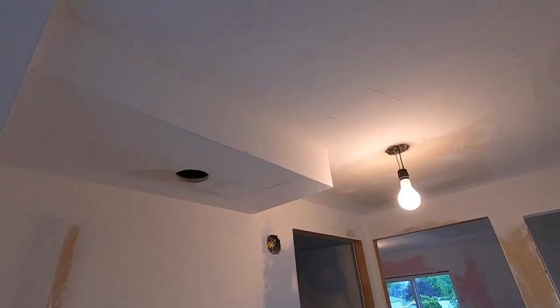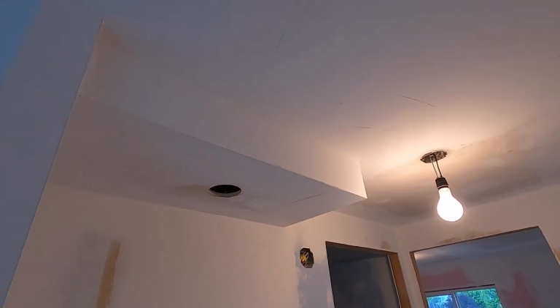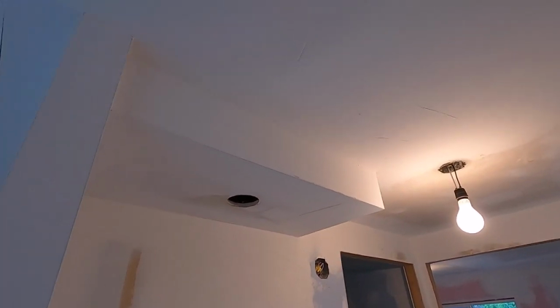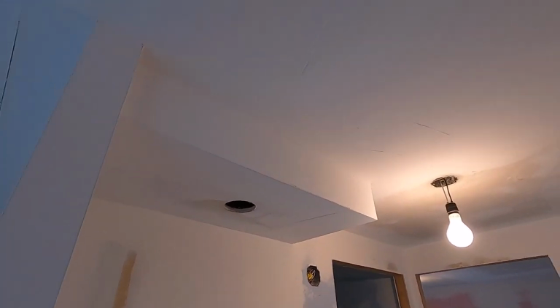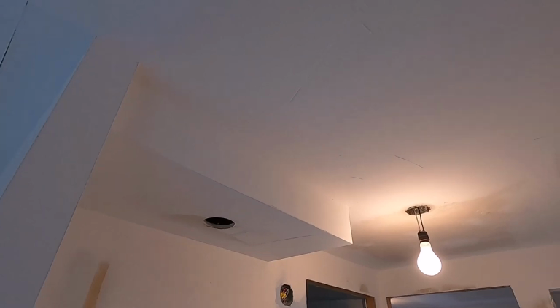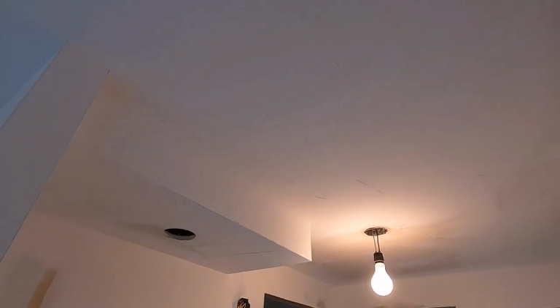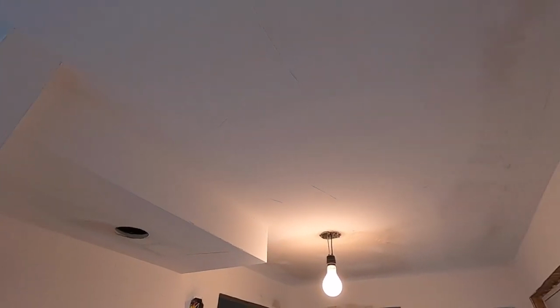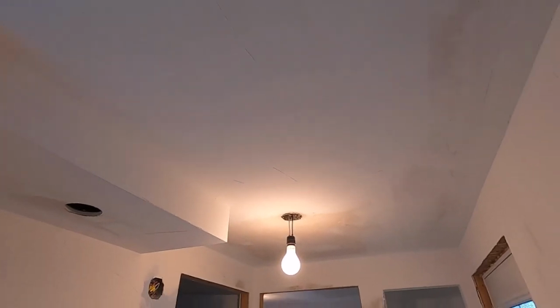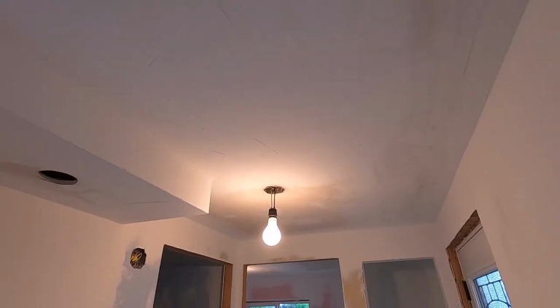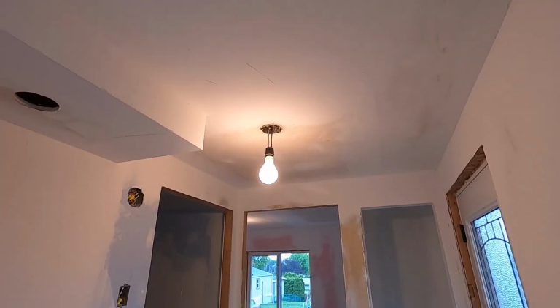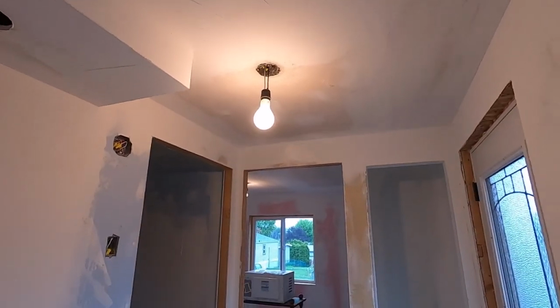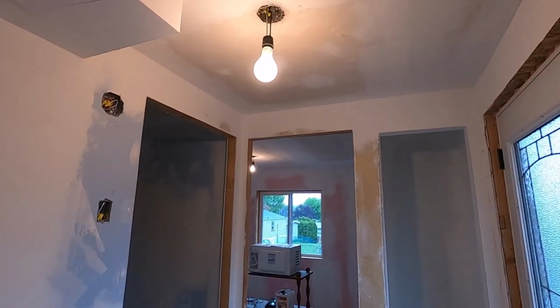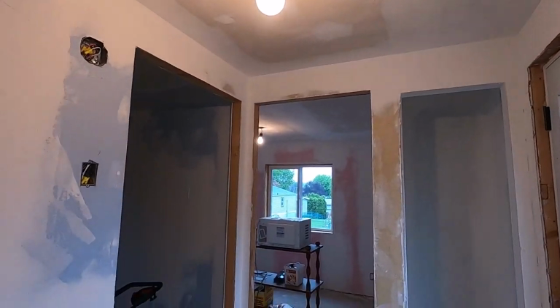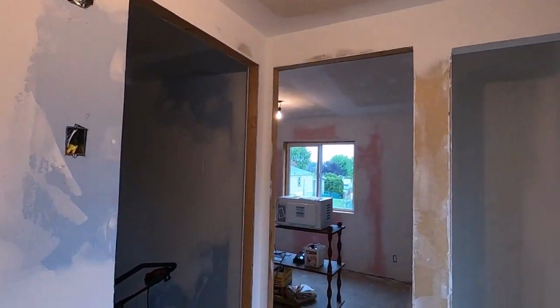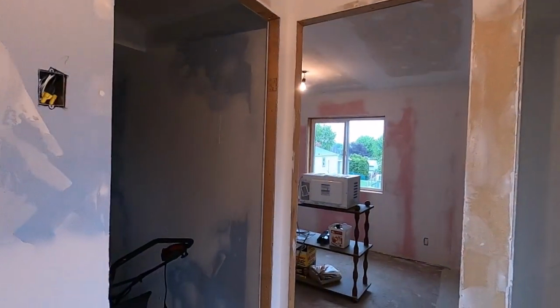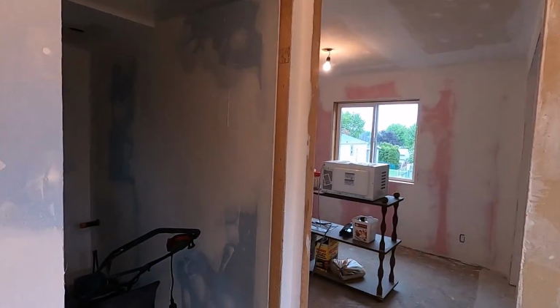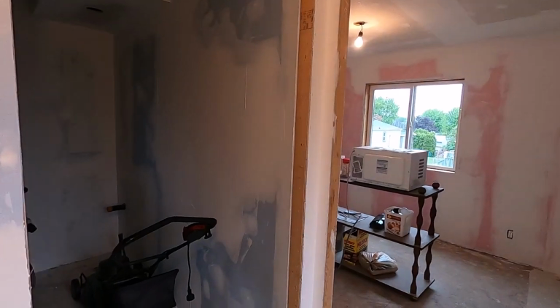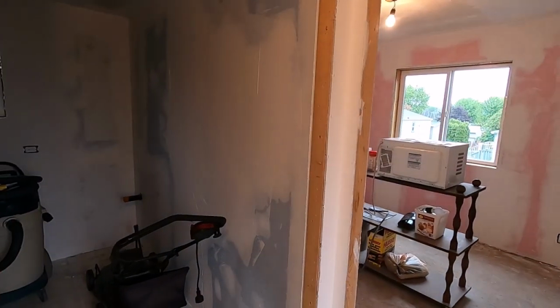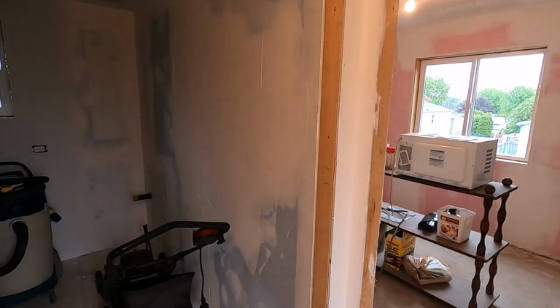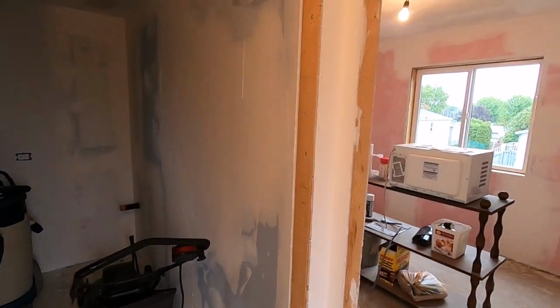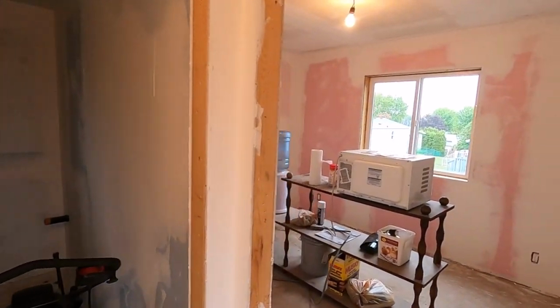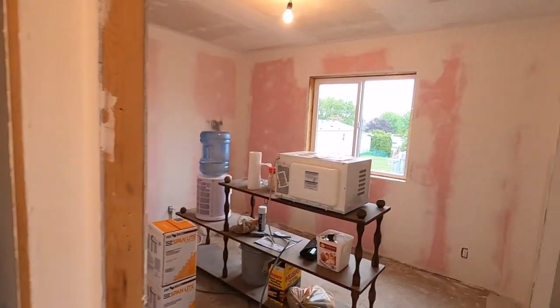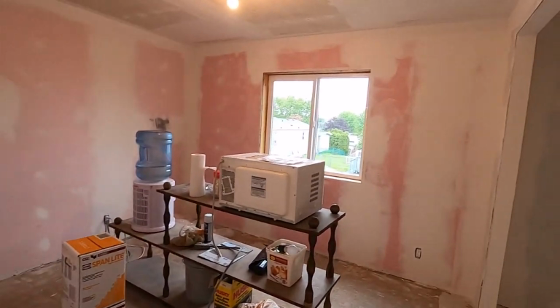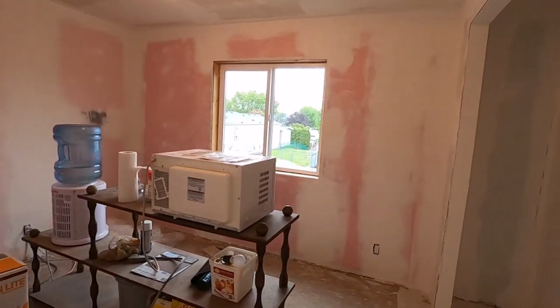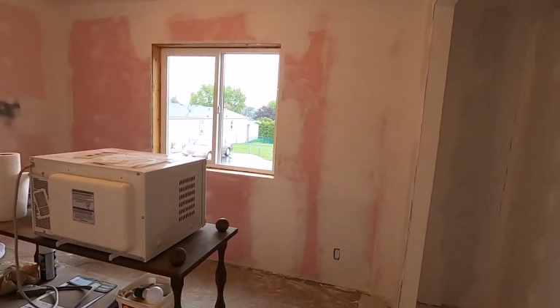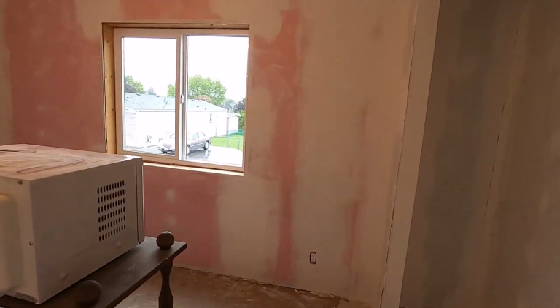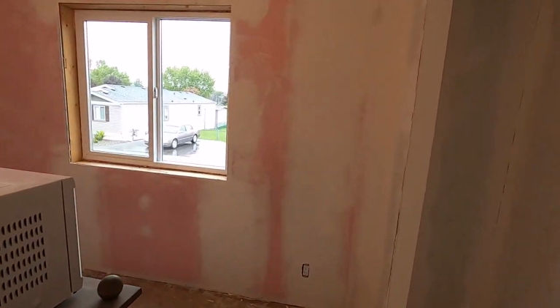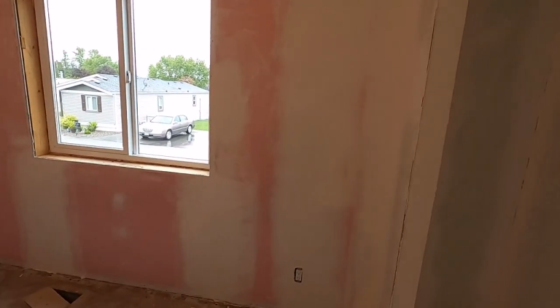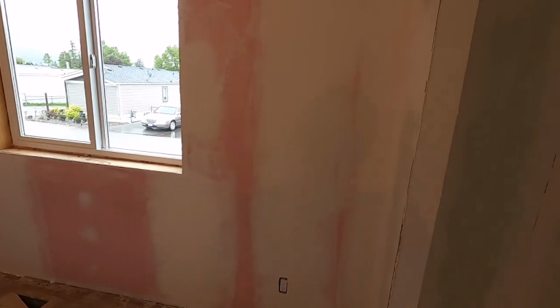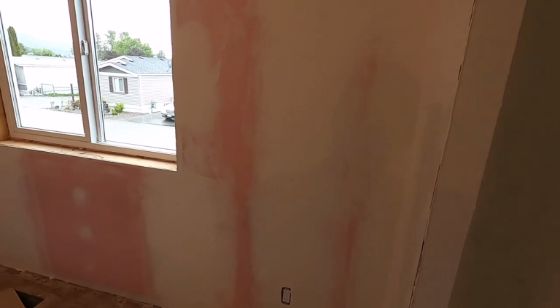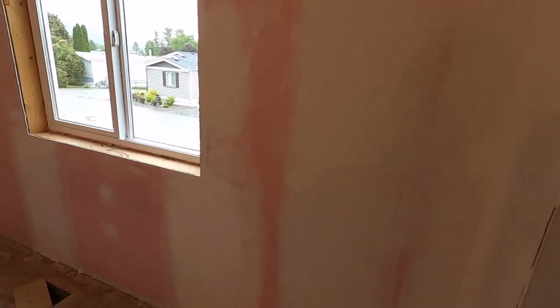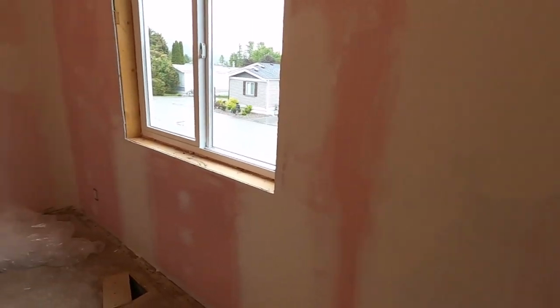On that wall cavity you can see some marks. The bathroom always had issues, and here is our other little bedroom.